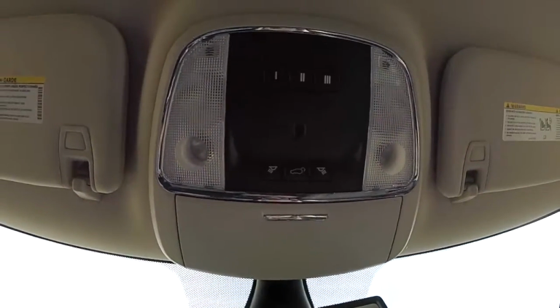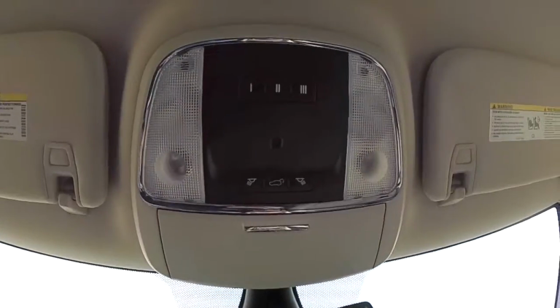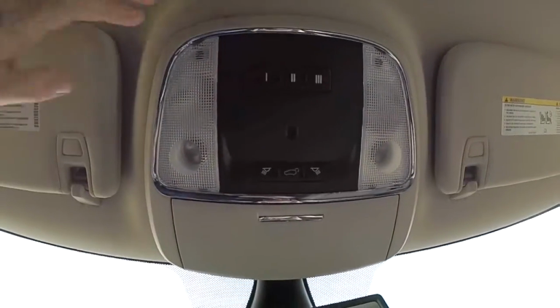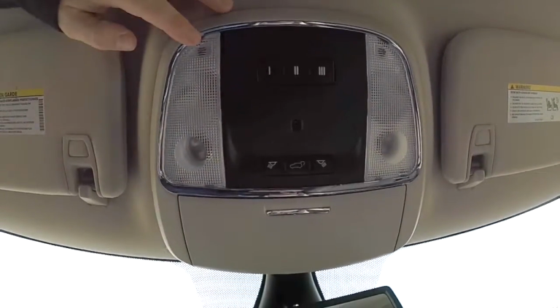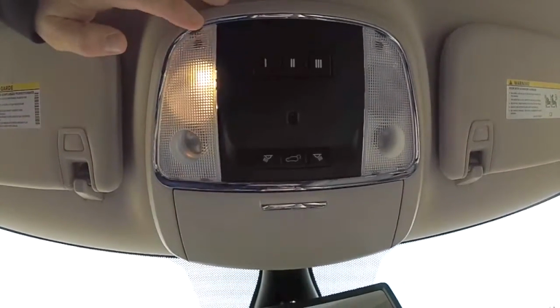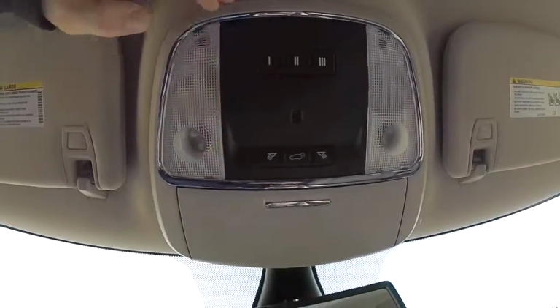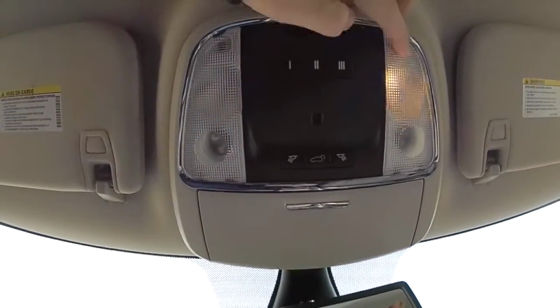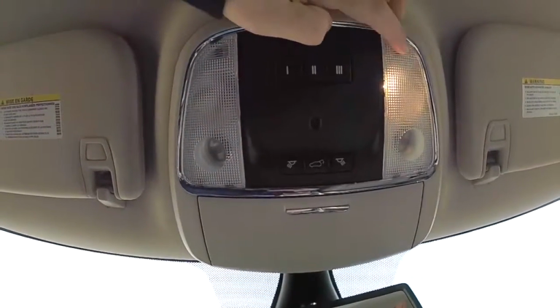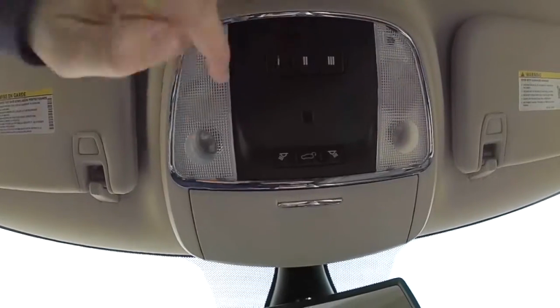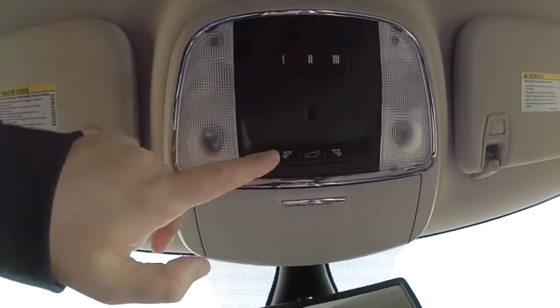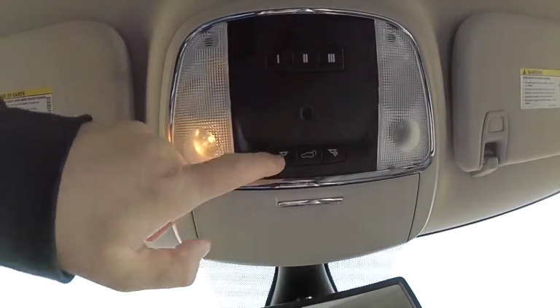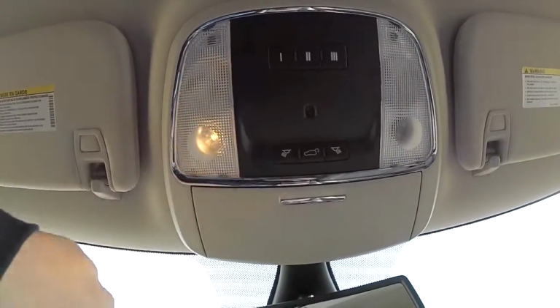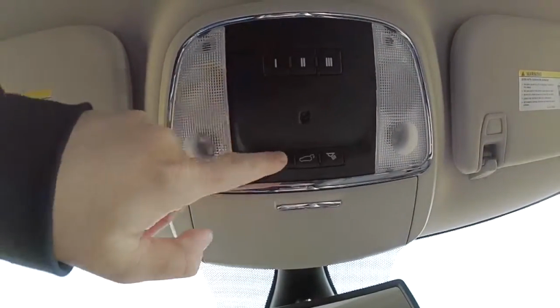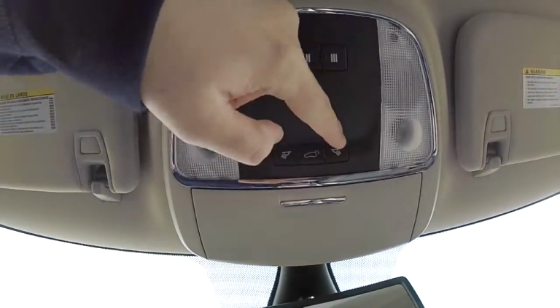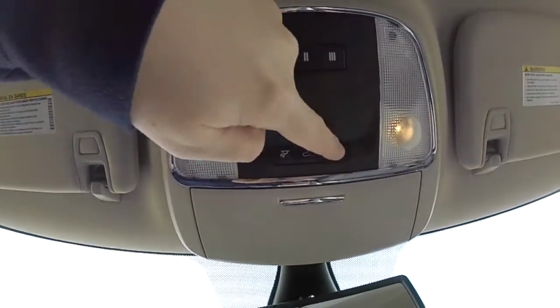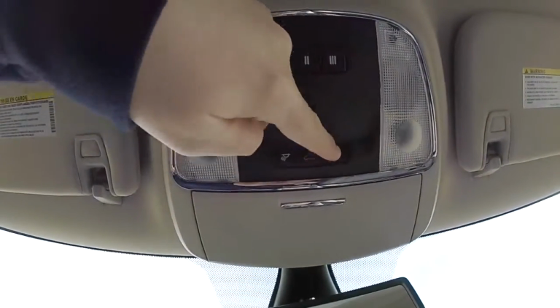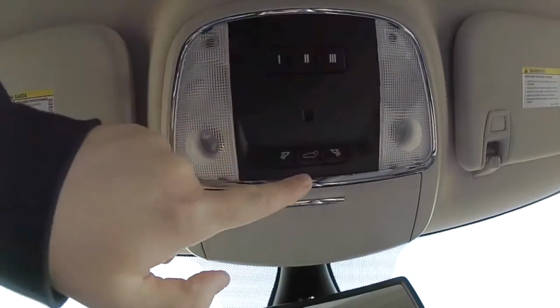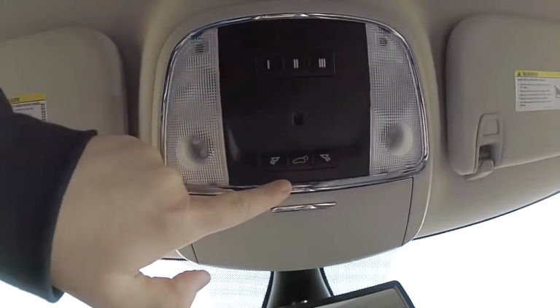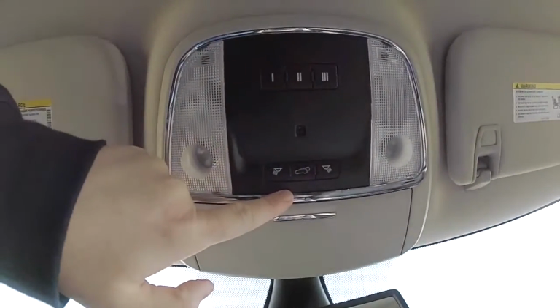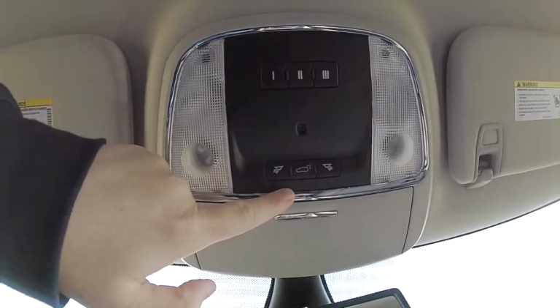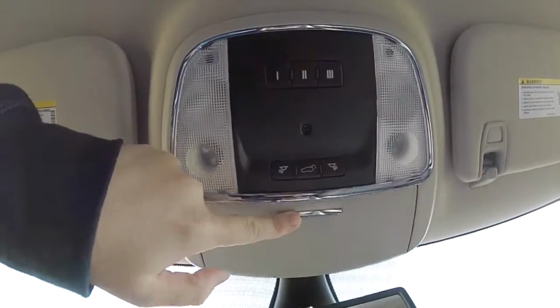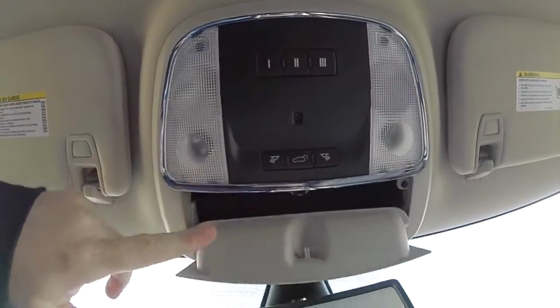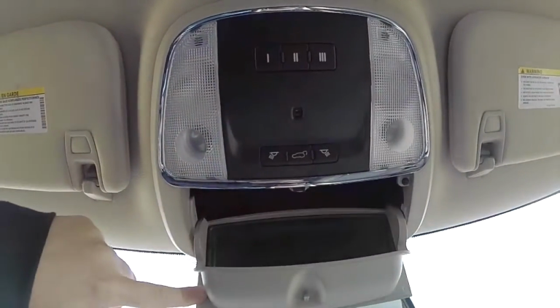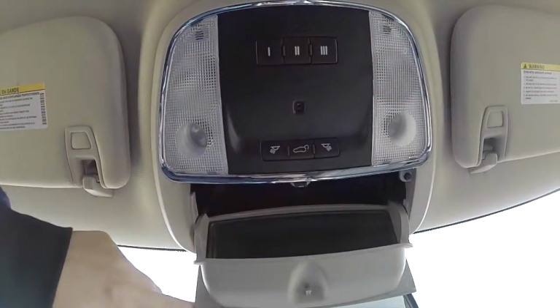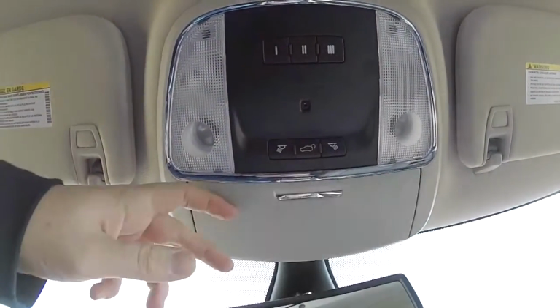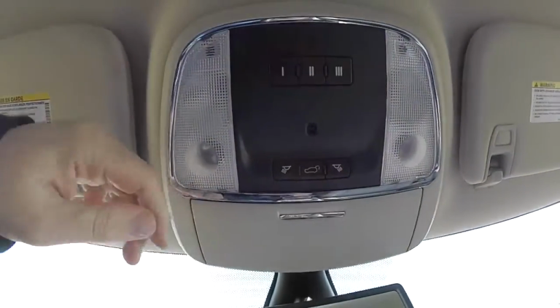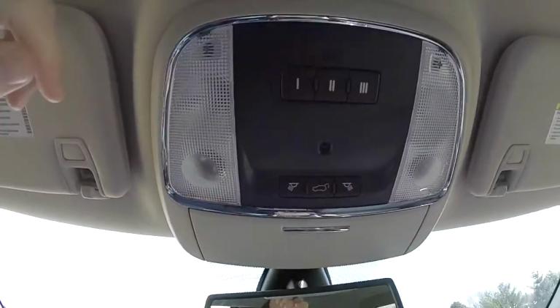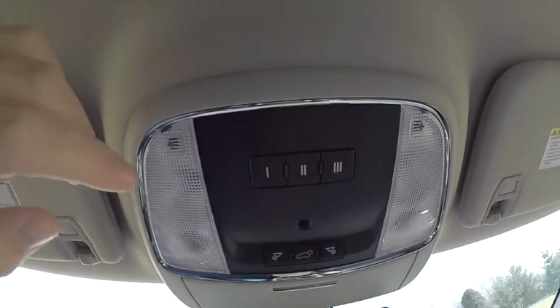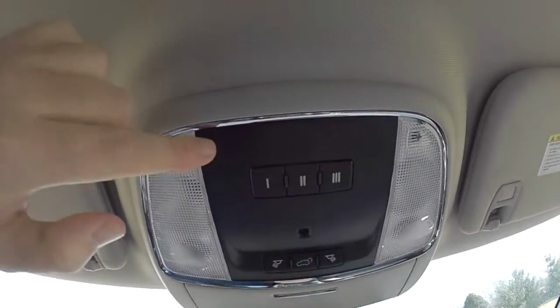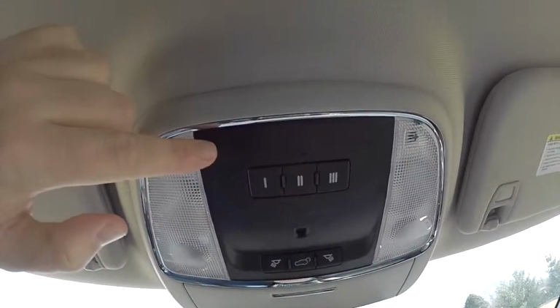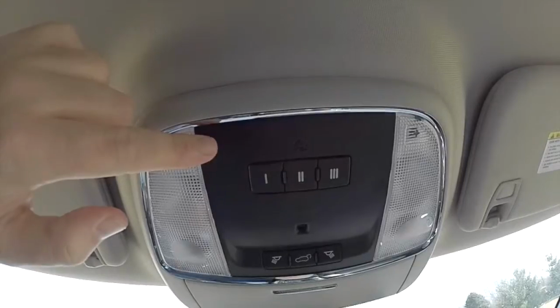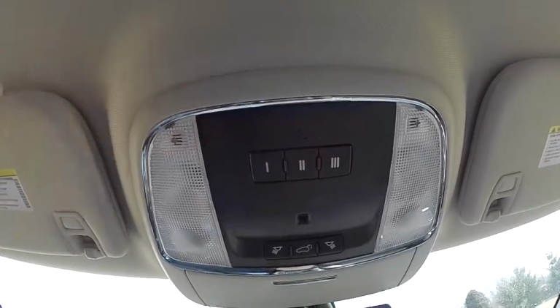Looking overhead, you have overhead map lights and reading lights. Also the button for your power lift gate, sunglasses holder, and the Homelink universal garage door opener.